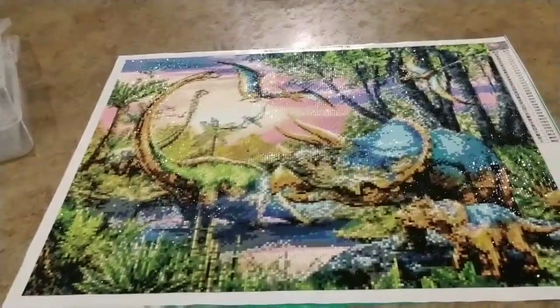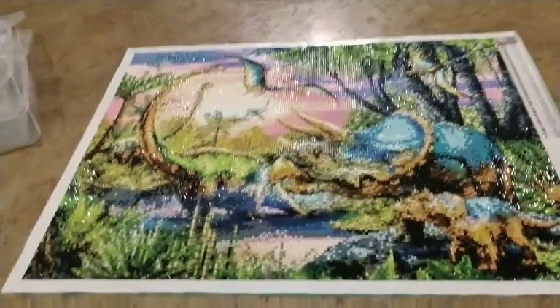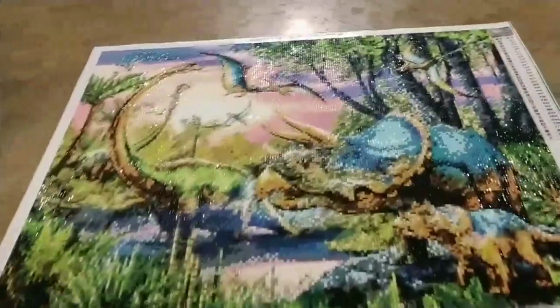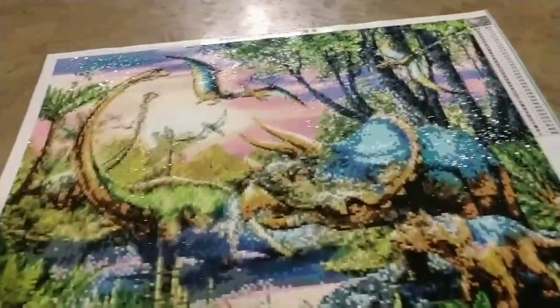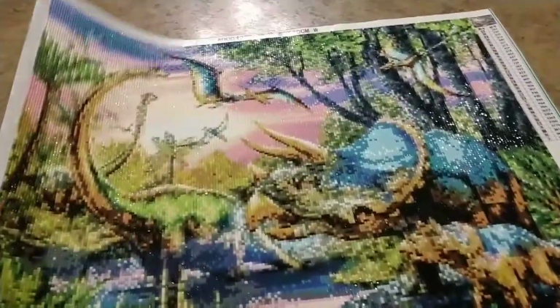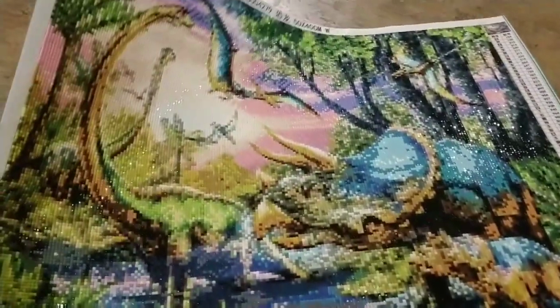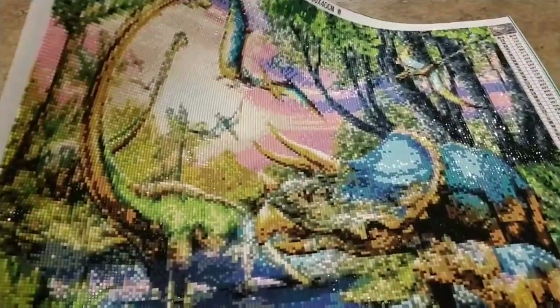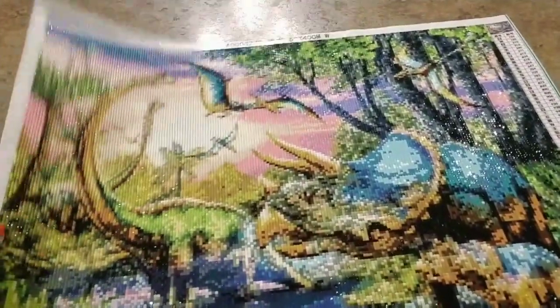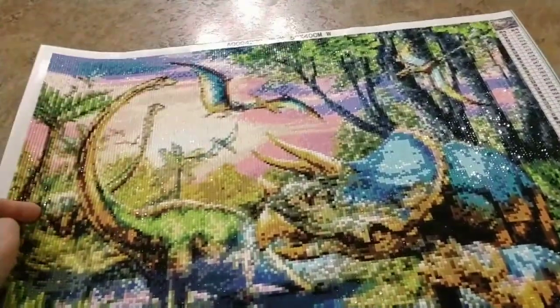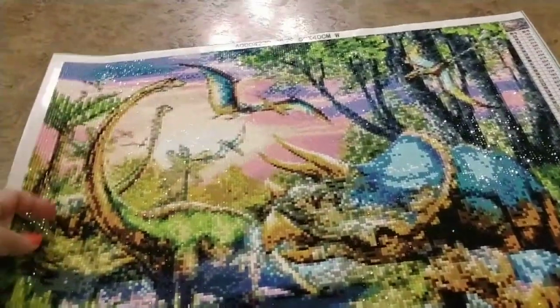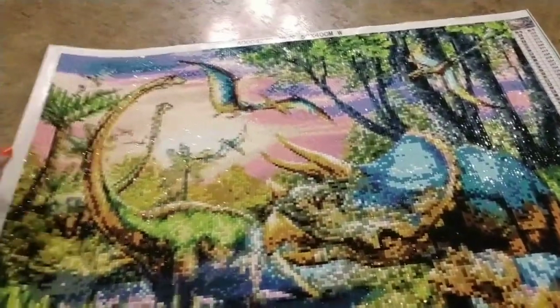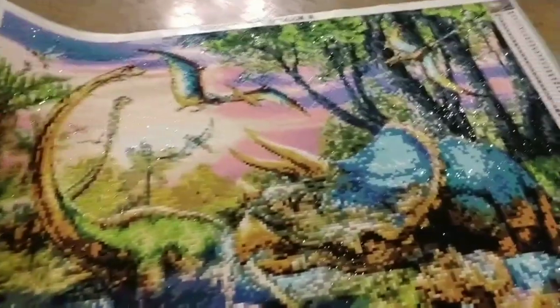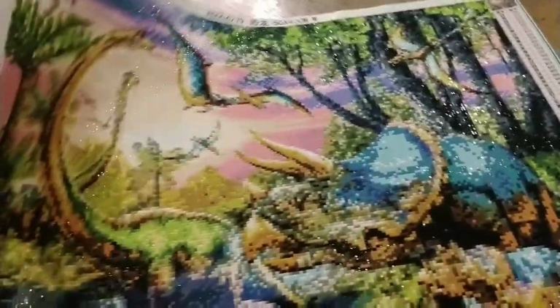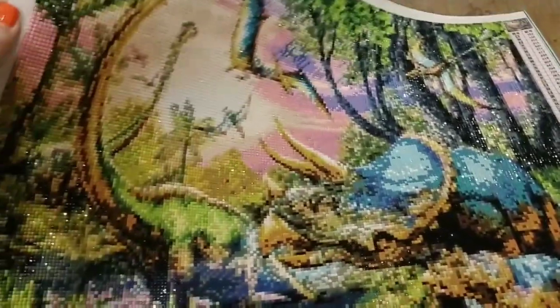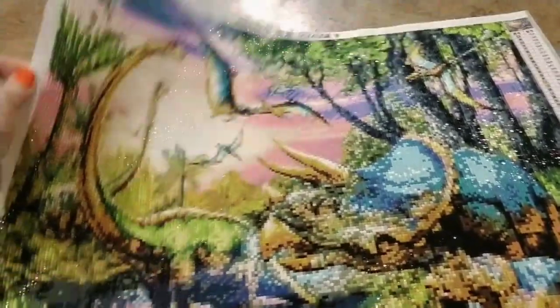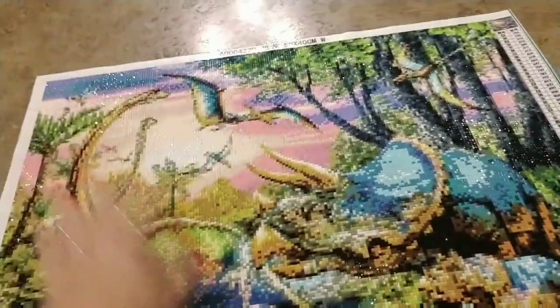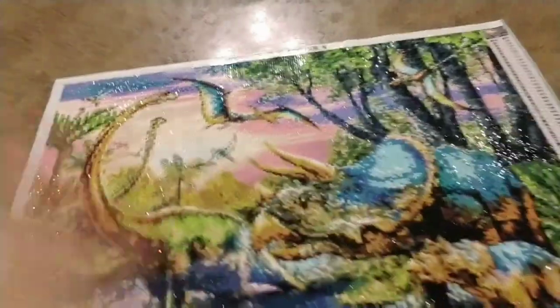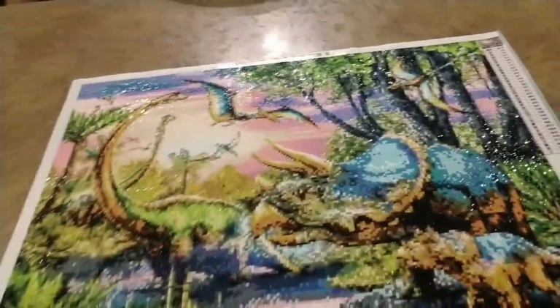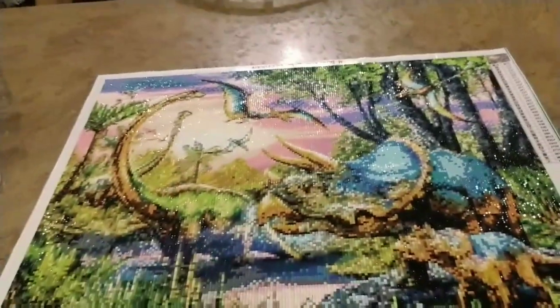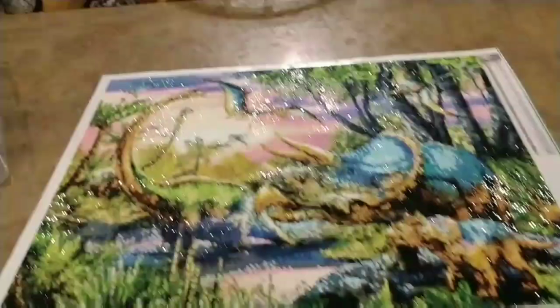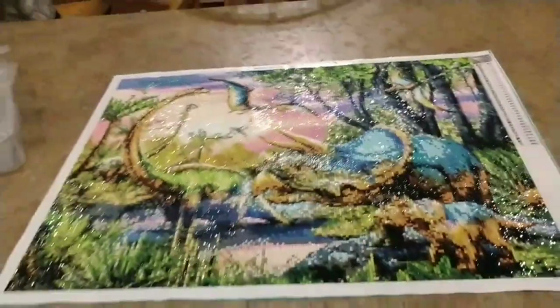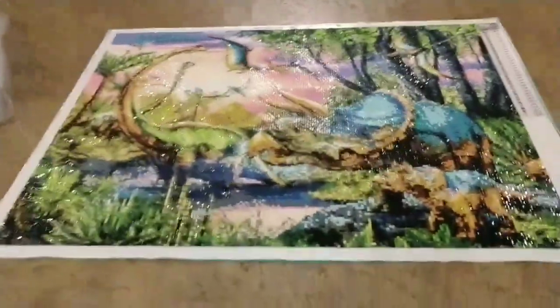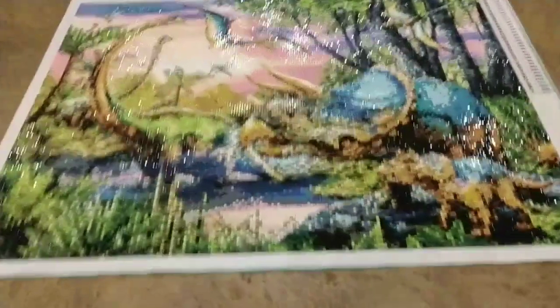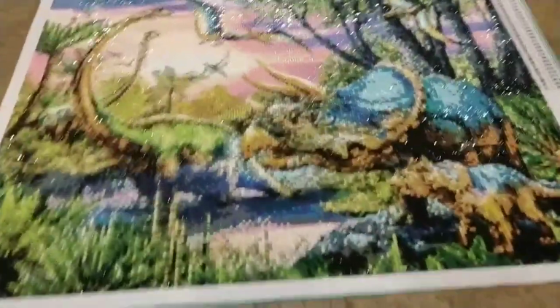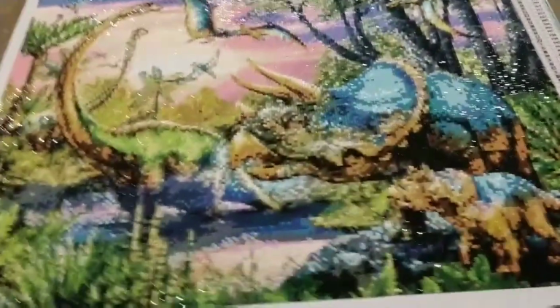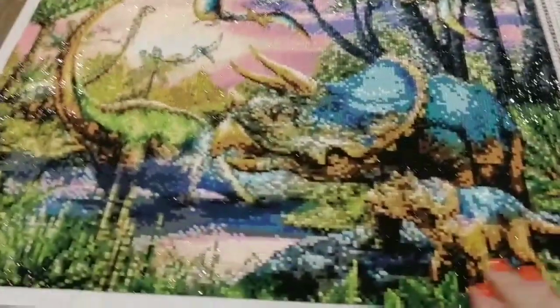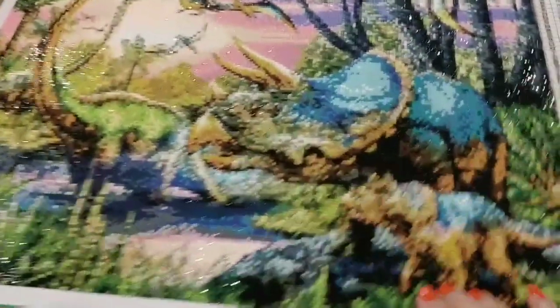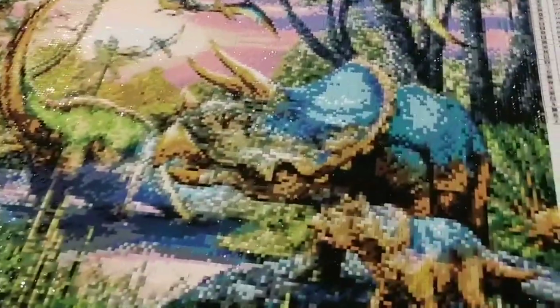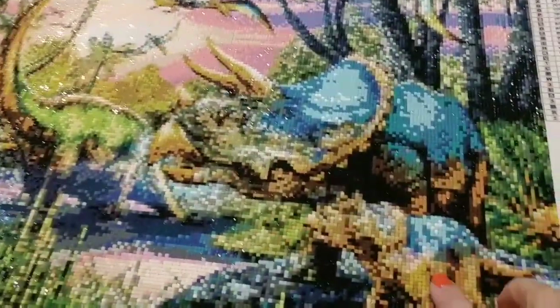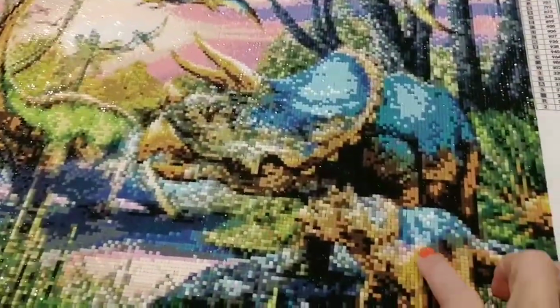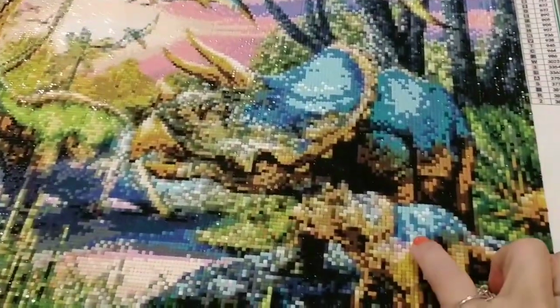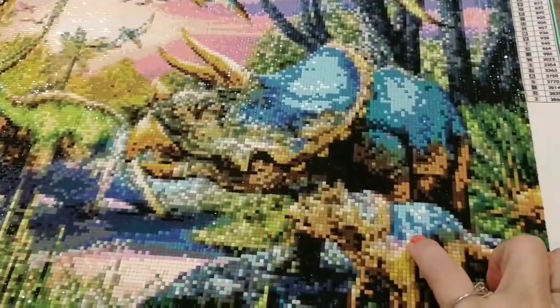But really, when you step back and look at it, it's colorful, it's sparkly, it looks like dinosaurs. My five-year-old grandson's gonna look at it and go 'oh!' — he's gonna love it. And that's what matters.